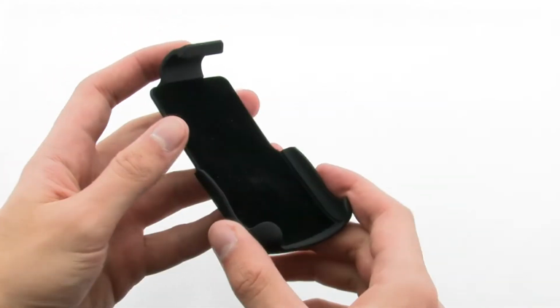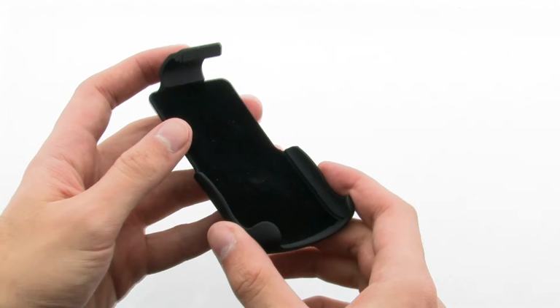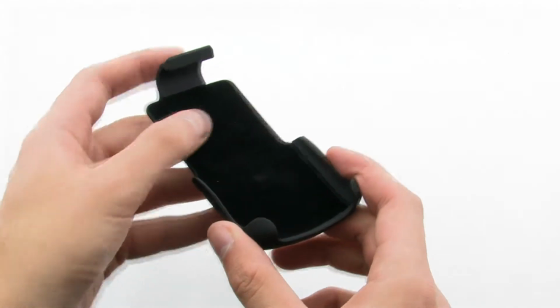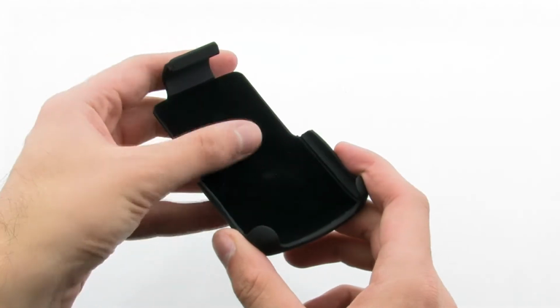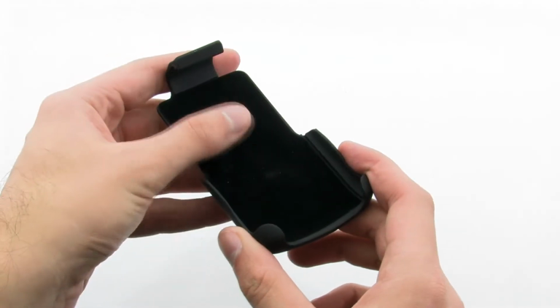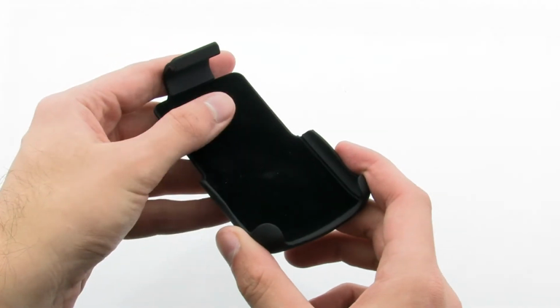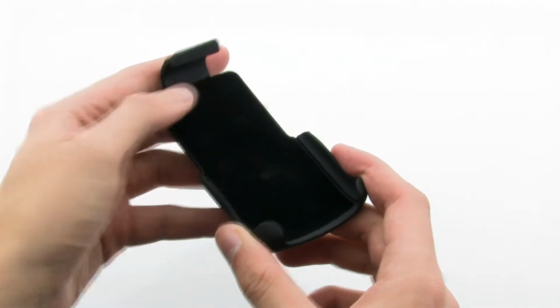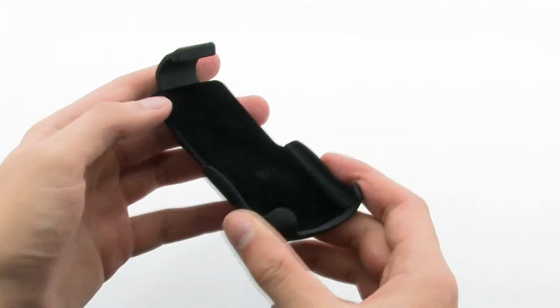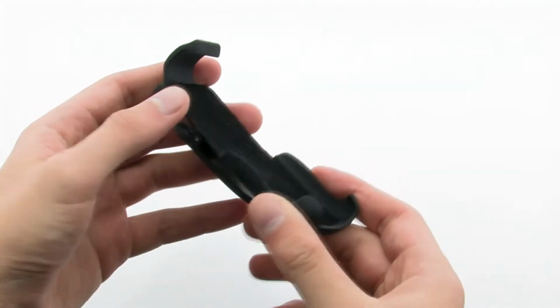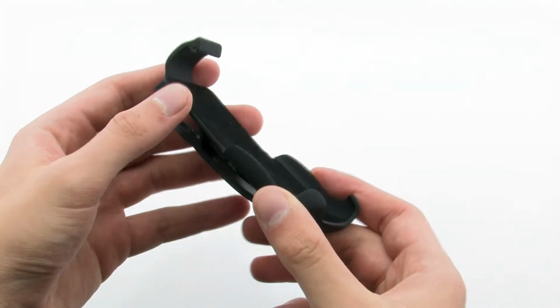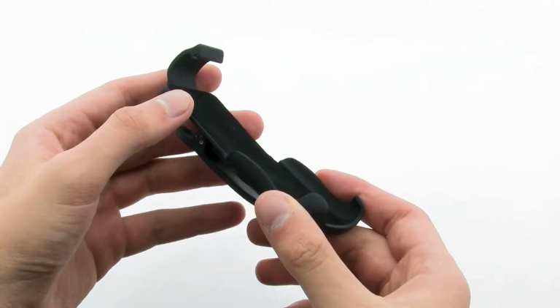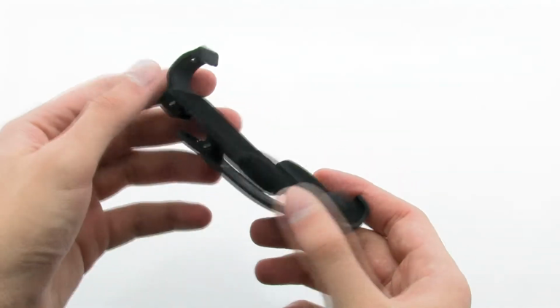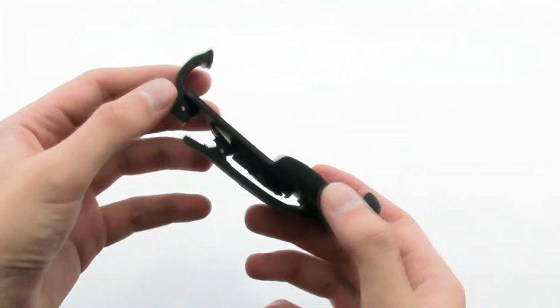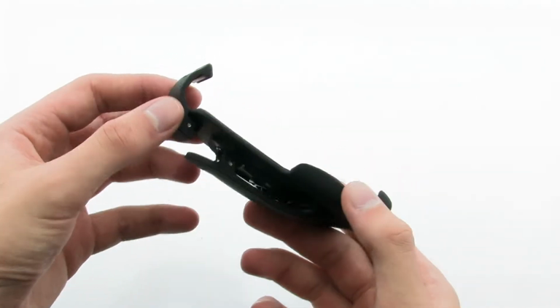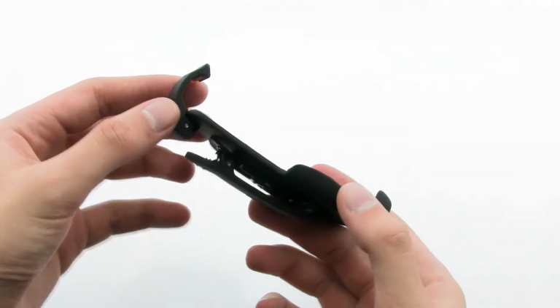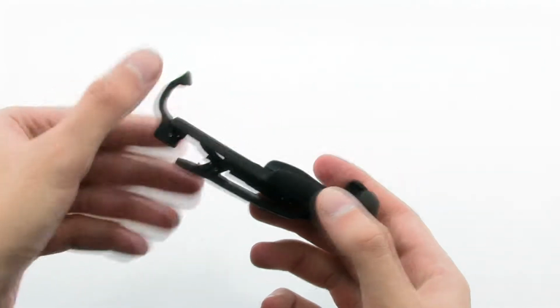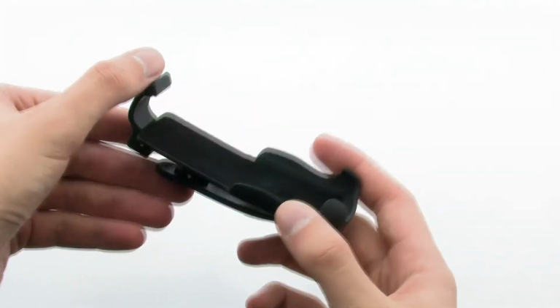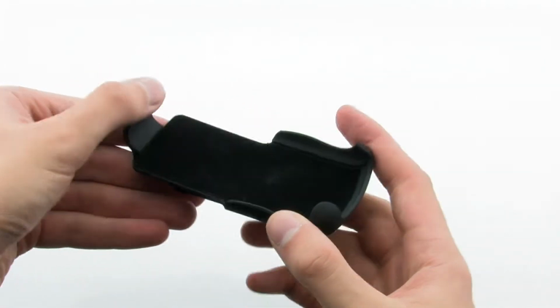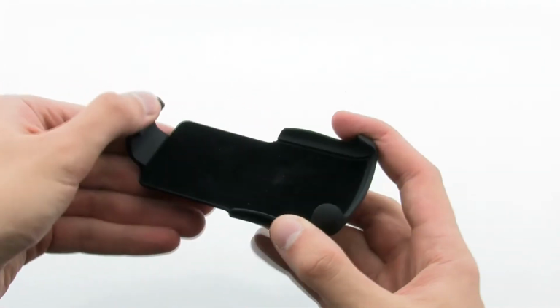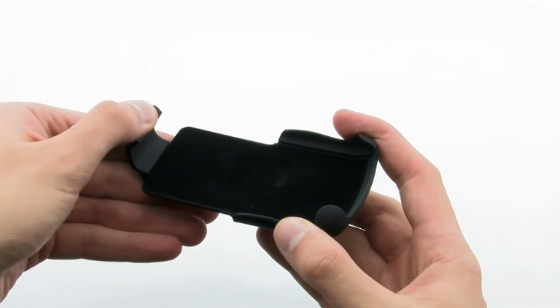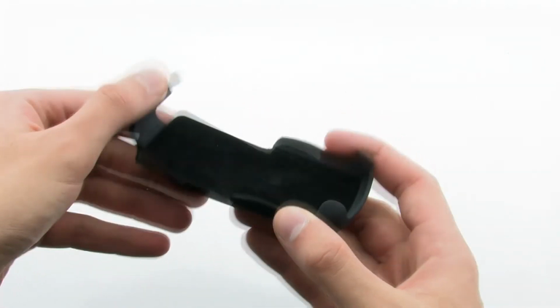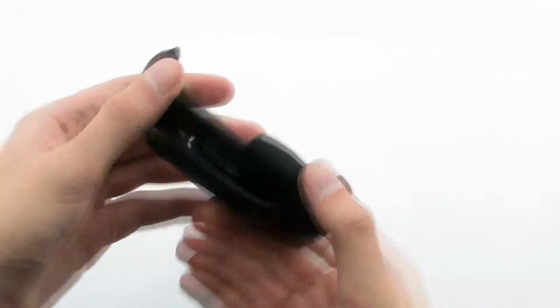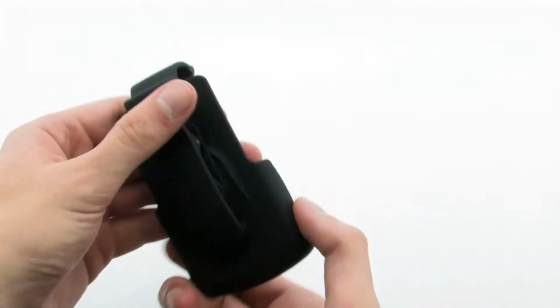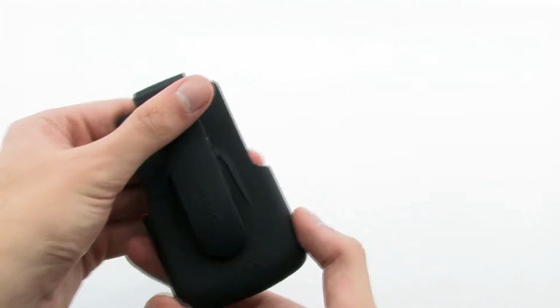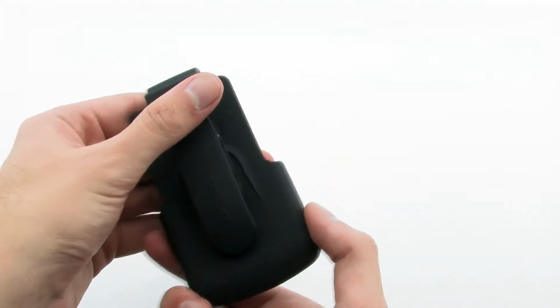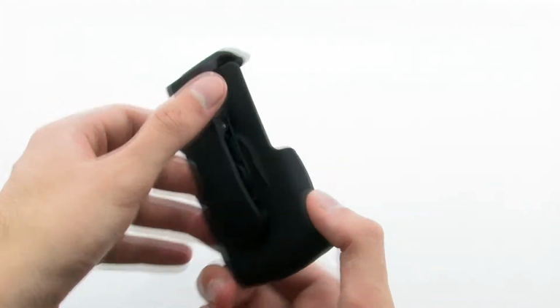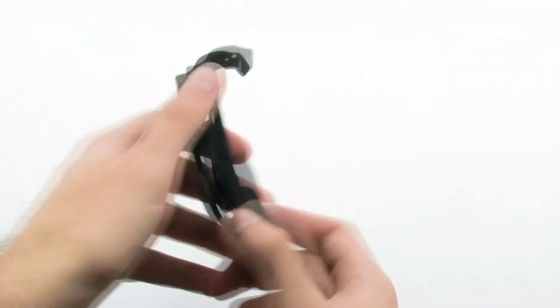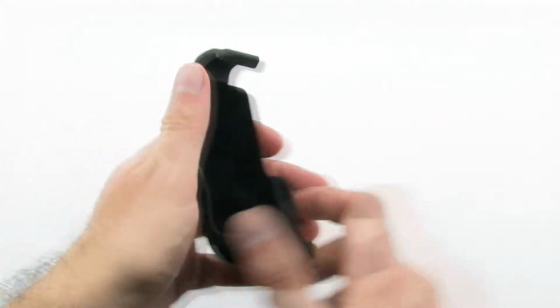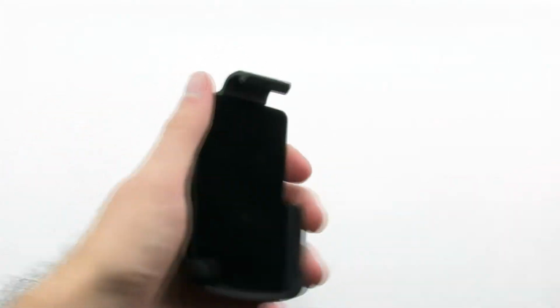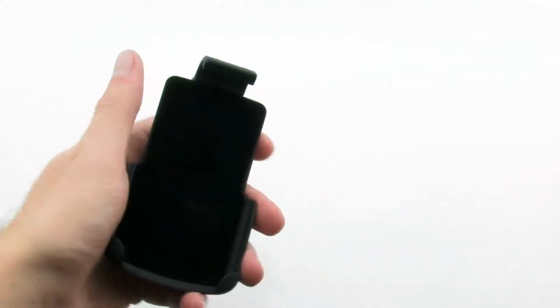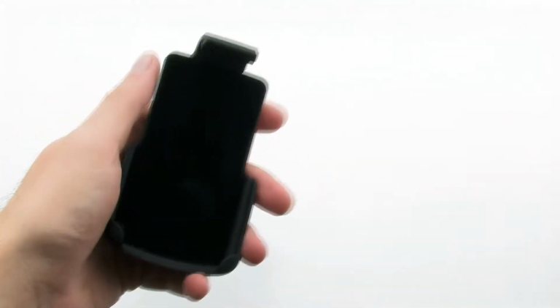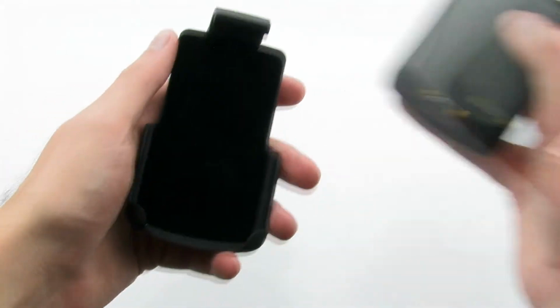The holster allows for your device to be completely protected while being transported, thanks to the felt interior for the screen, as well as a secure top and rear clip to keep it safe on your side.